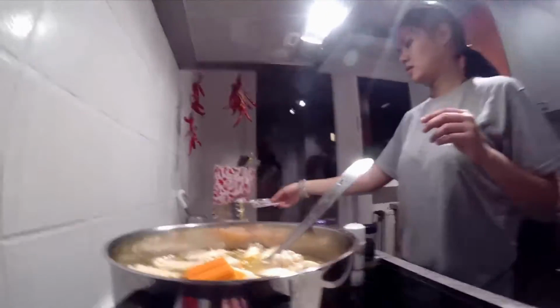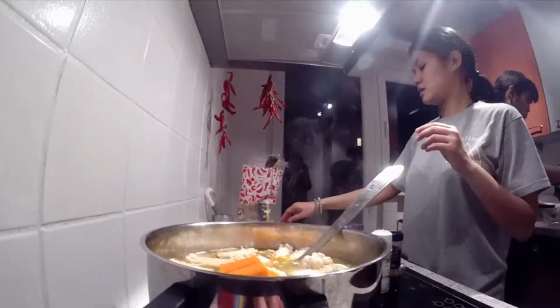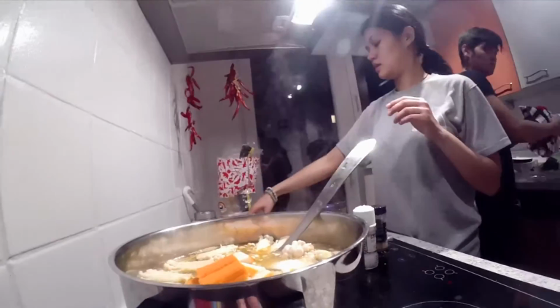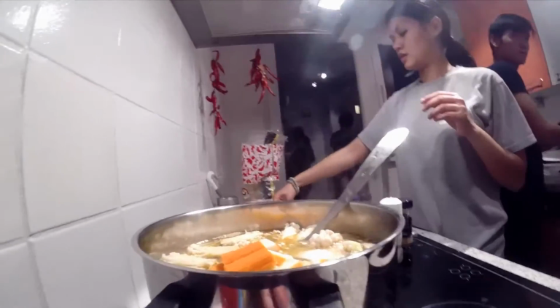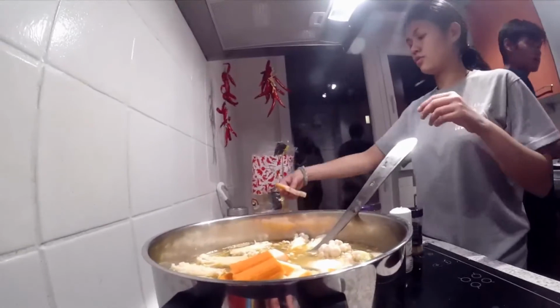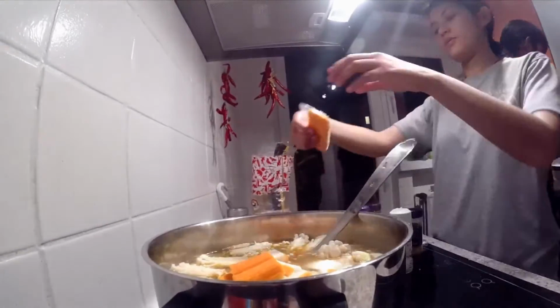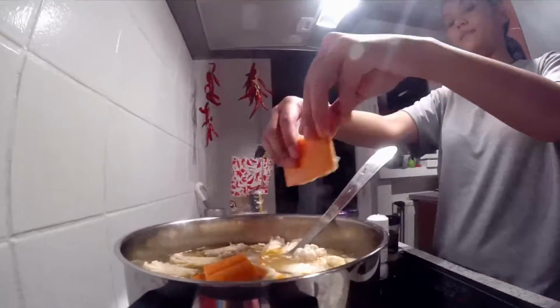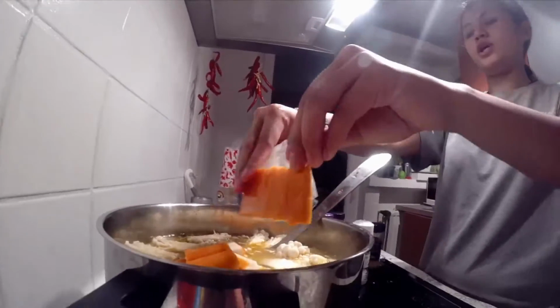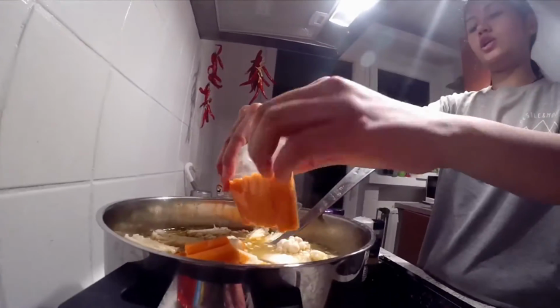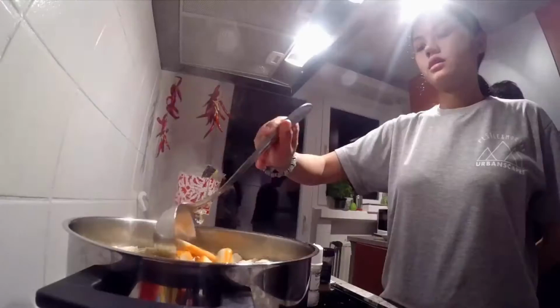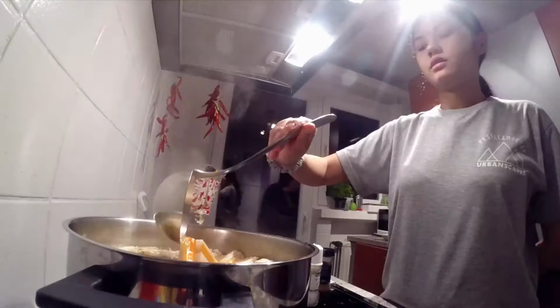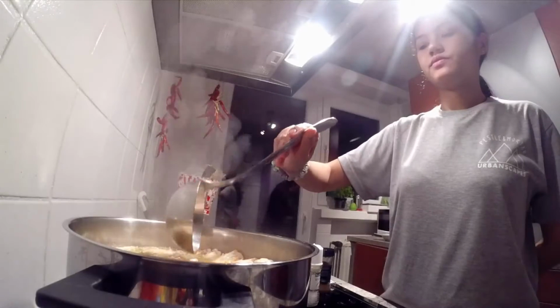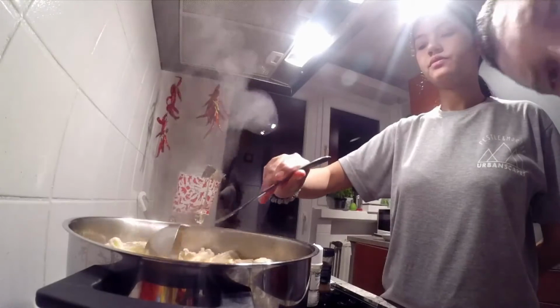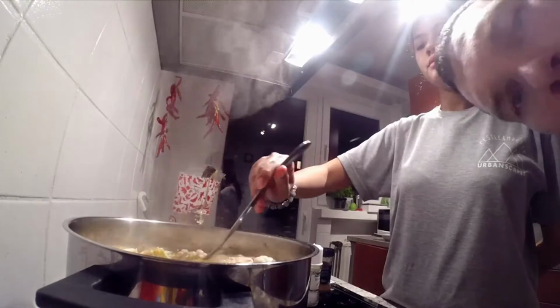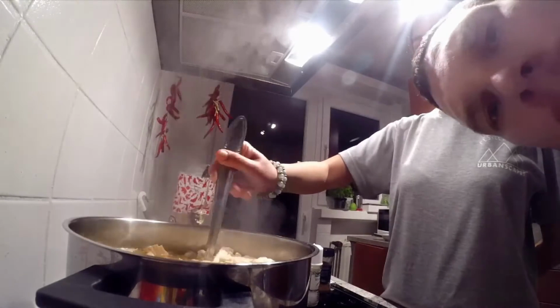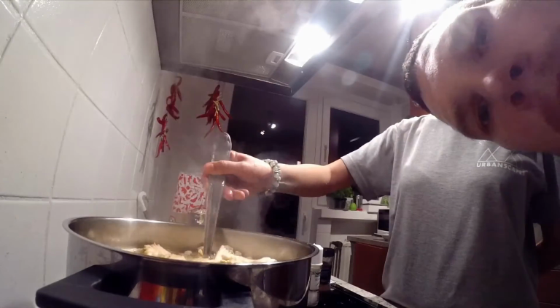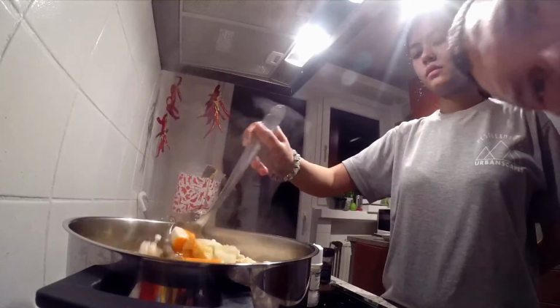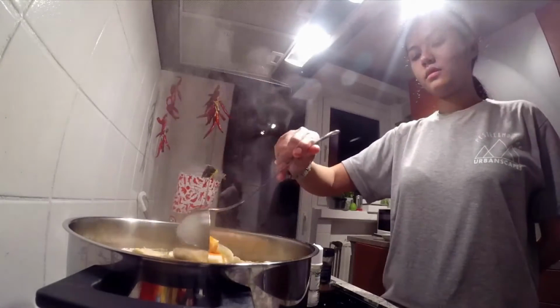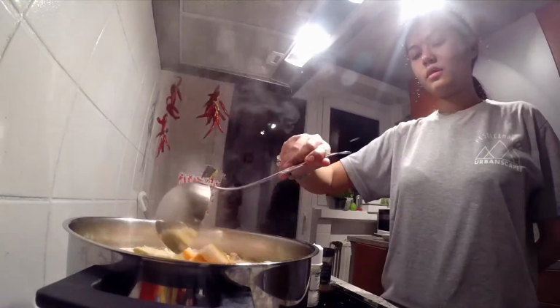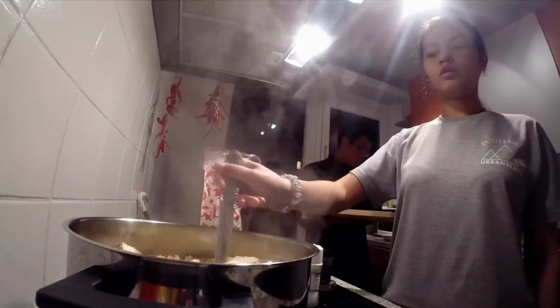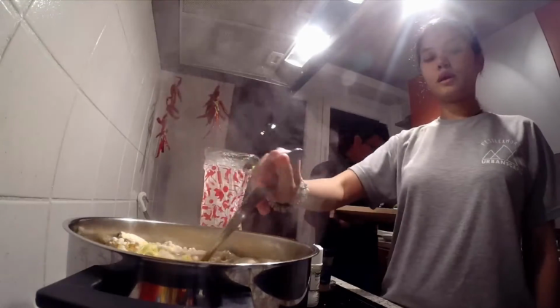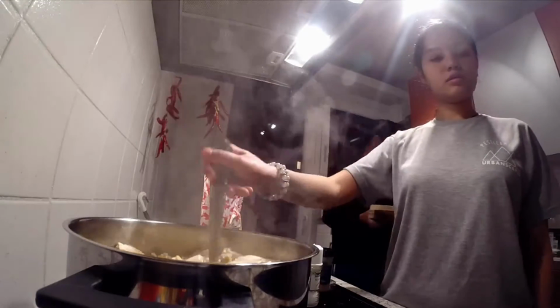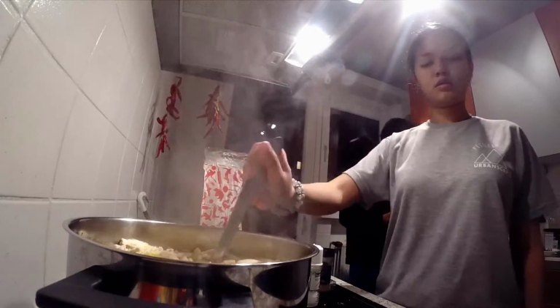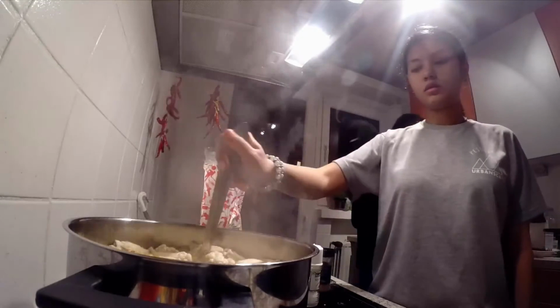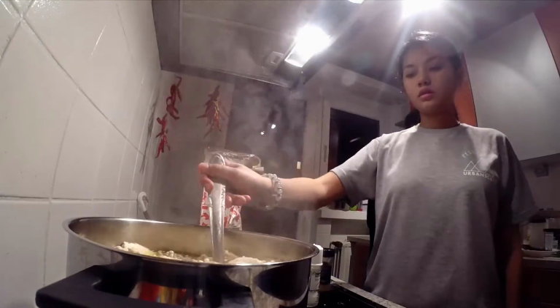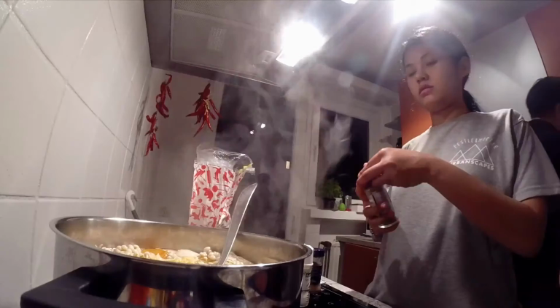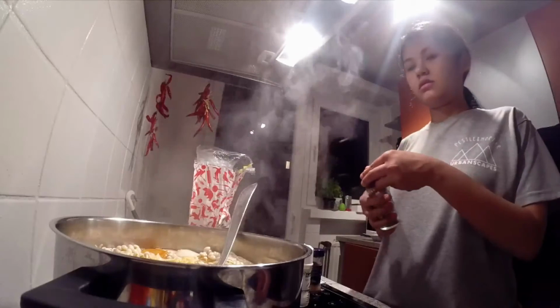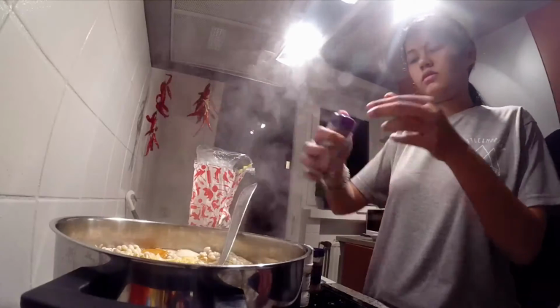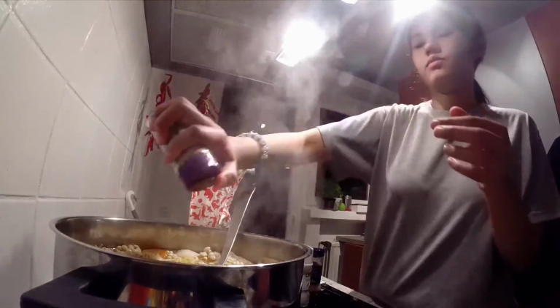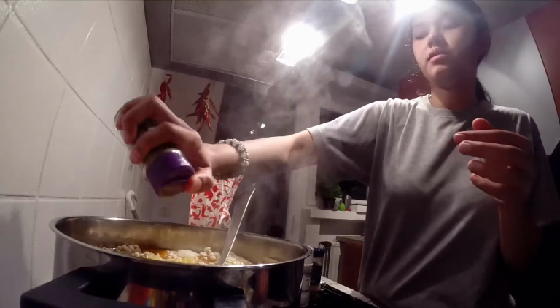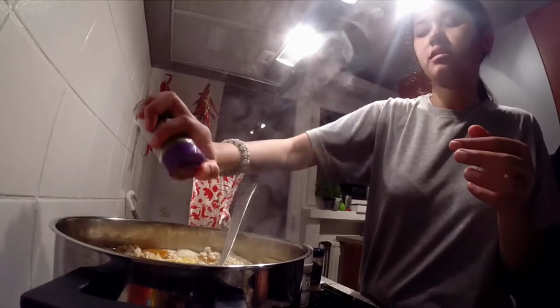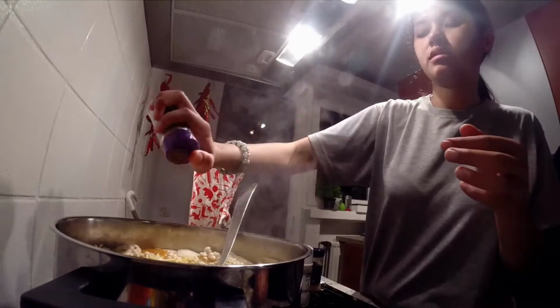When the water boils with the soup, you put all the things inside, wait for a while, have a chit-chat, and then after 5 to 10 minutes, everything is cooked and you eat.